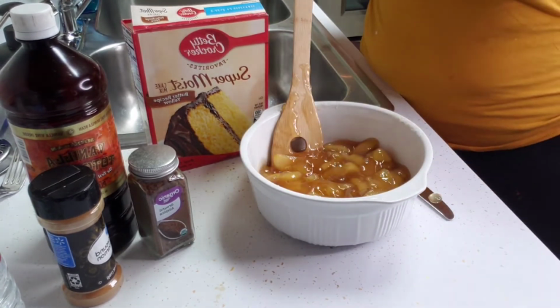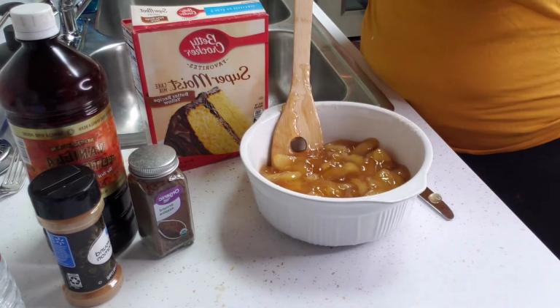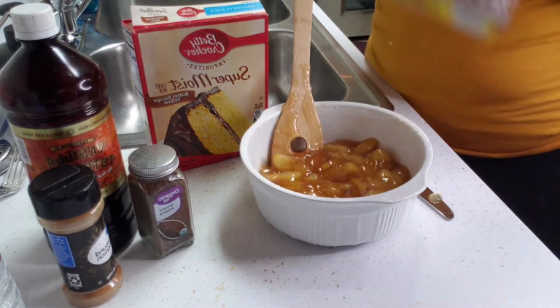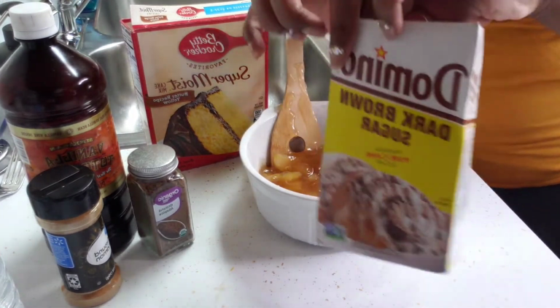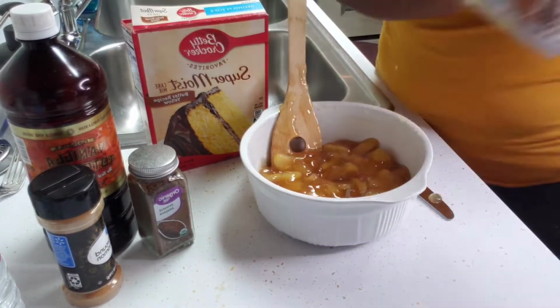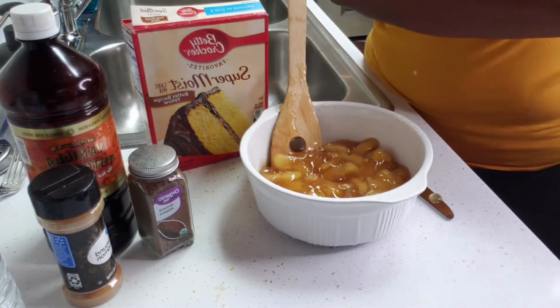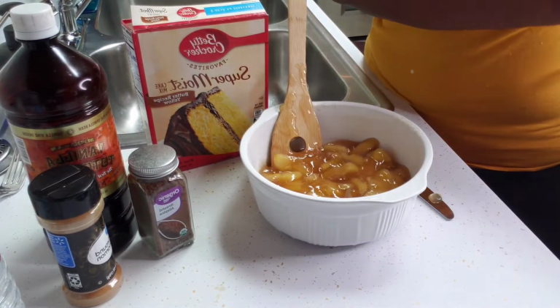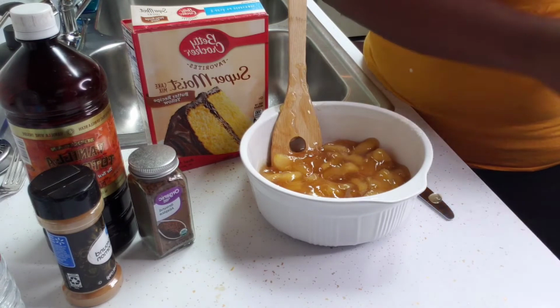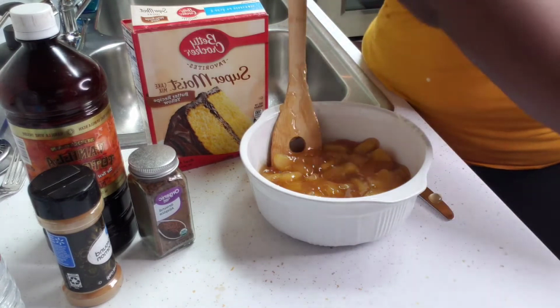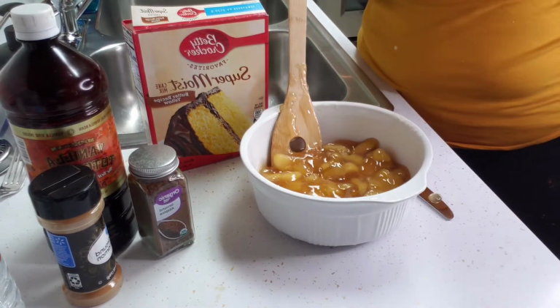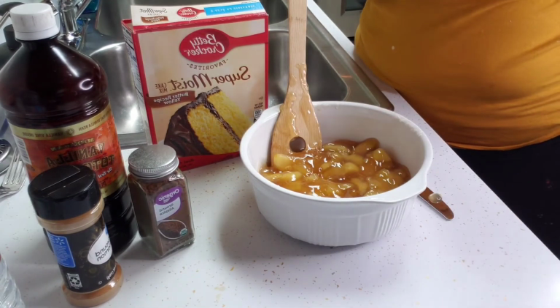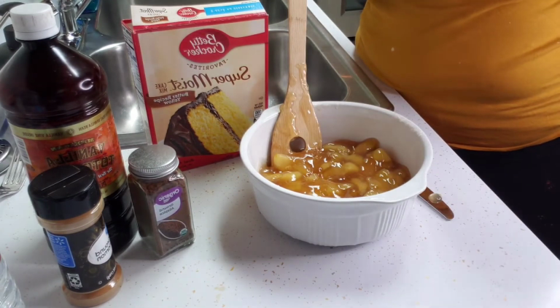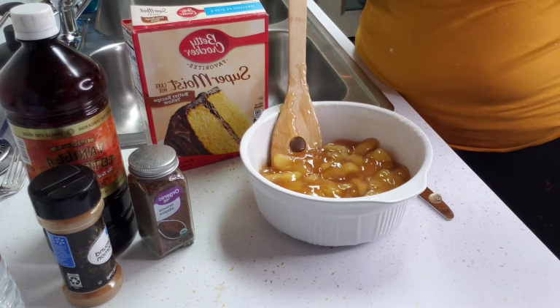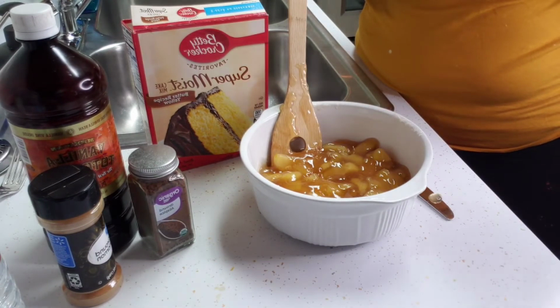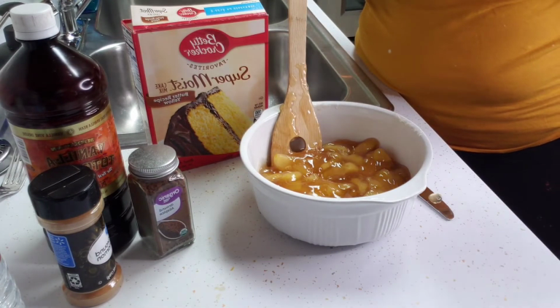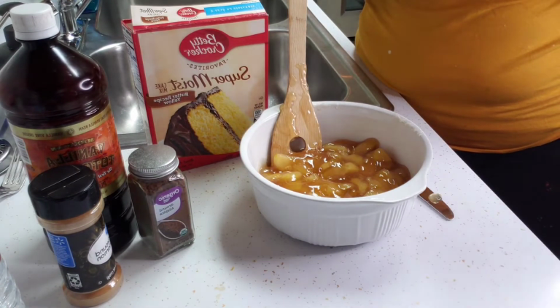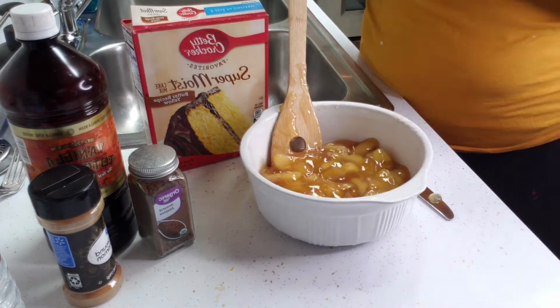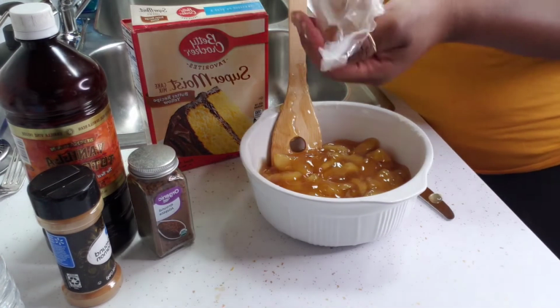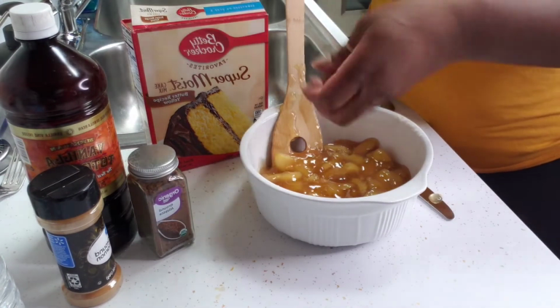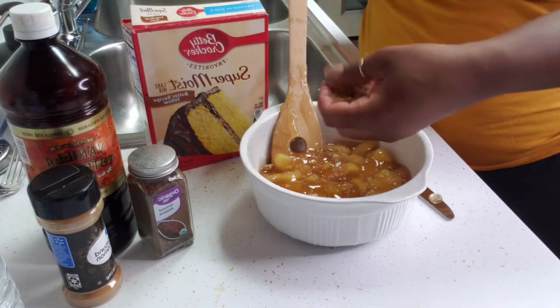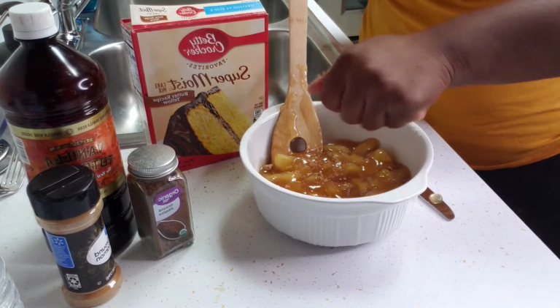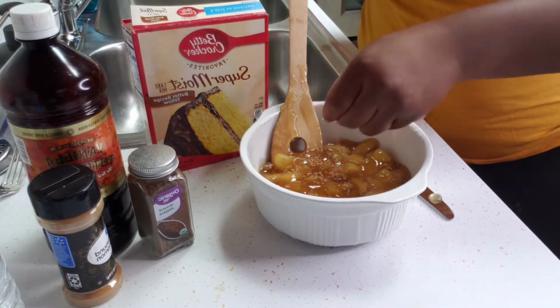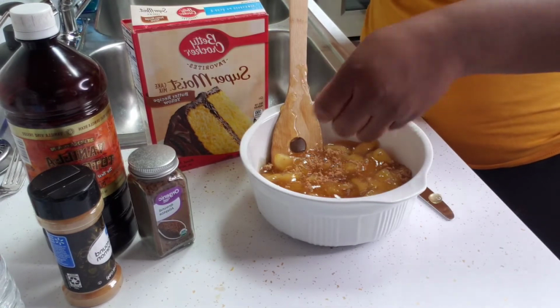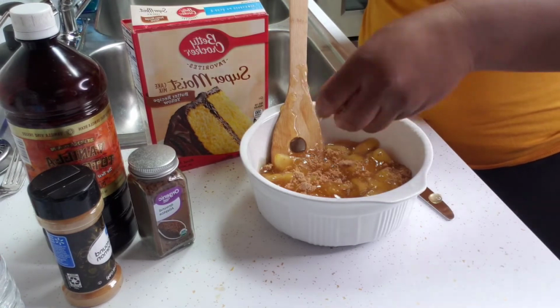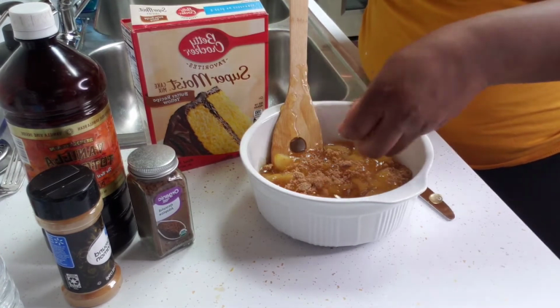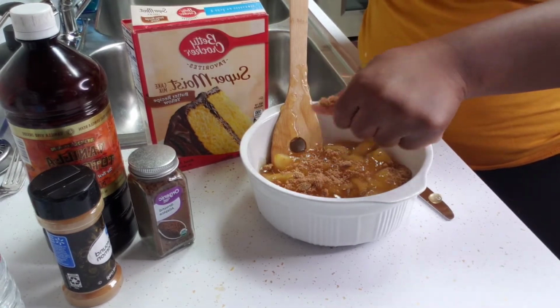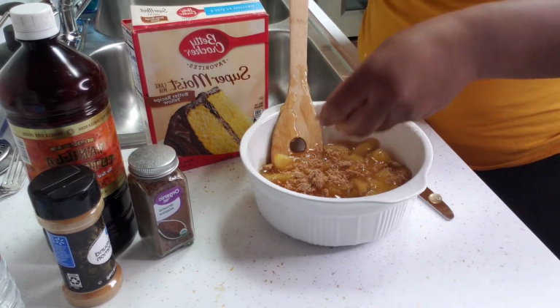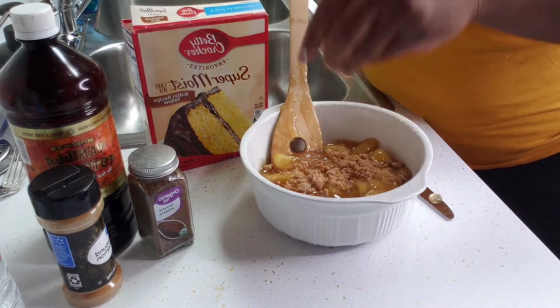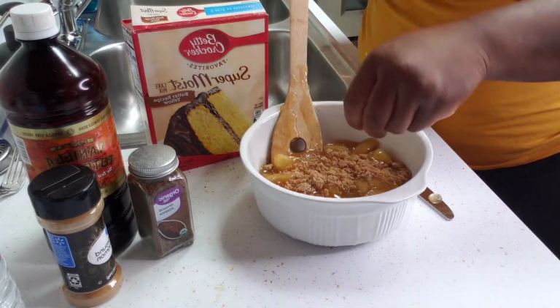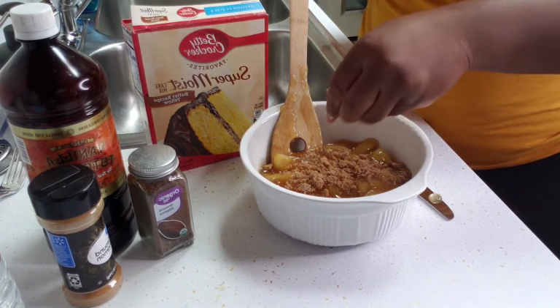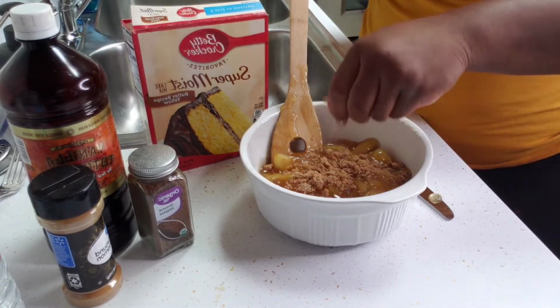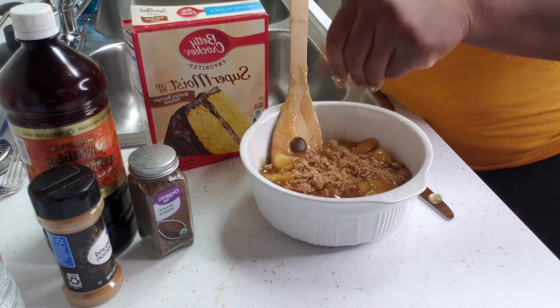We're also going to use some dark brown sugar. You can use dark or light brown sugar — I had dark brown so that's what I decided to use. I'm going to go ahead and put some on top of my apple pie filling.